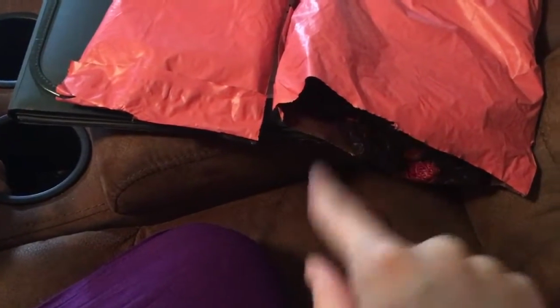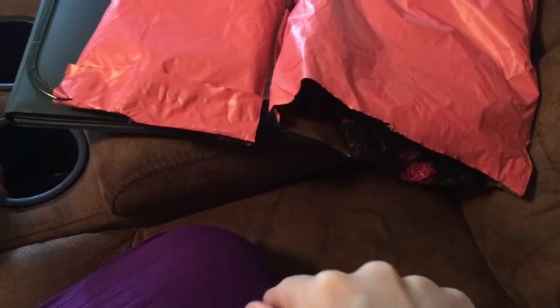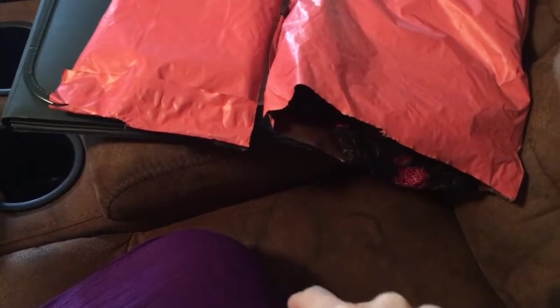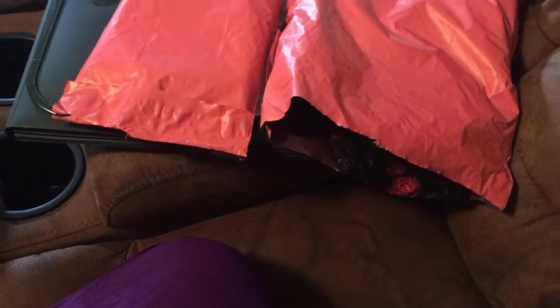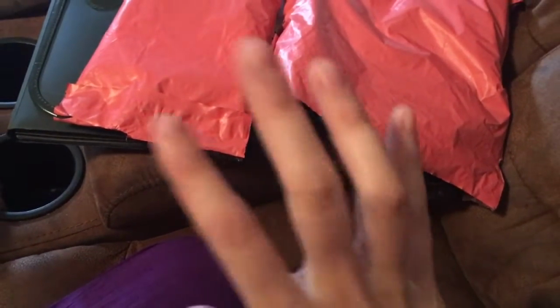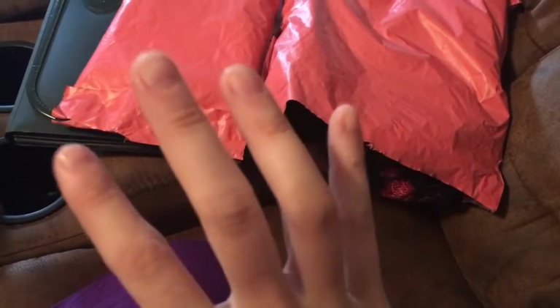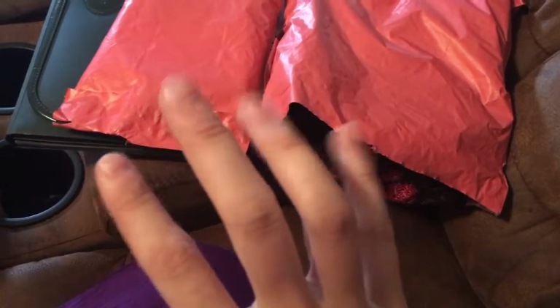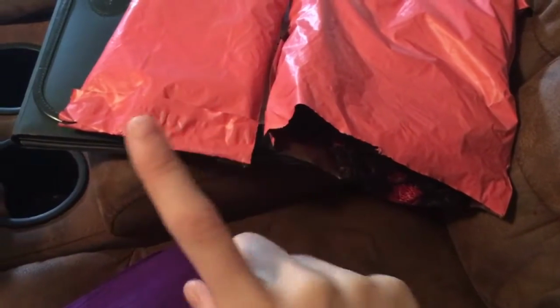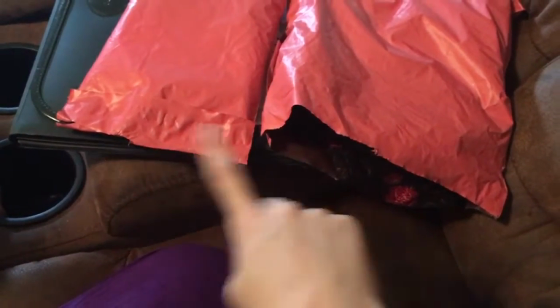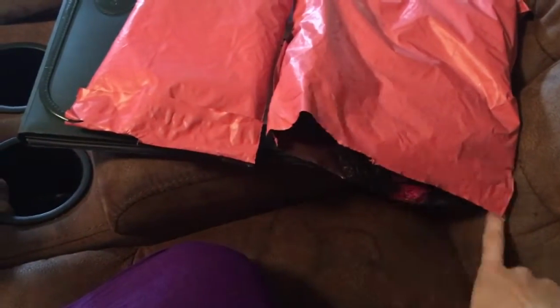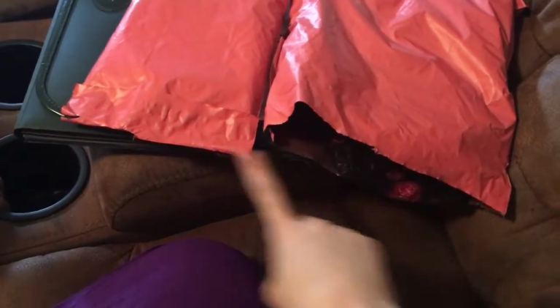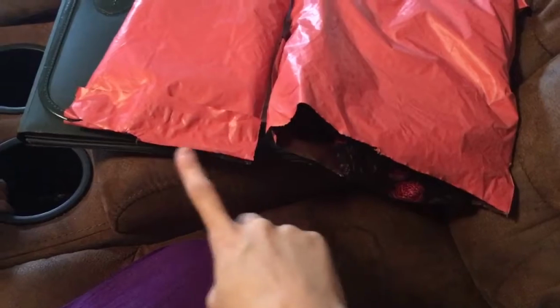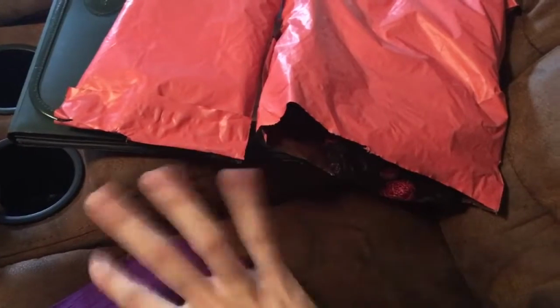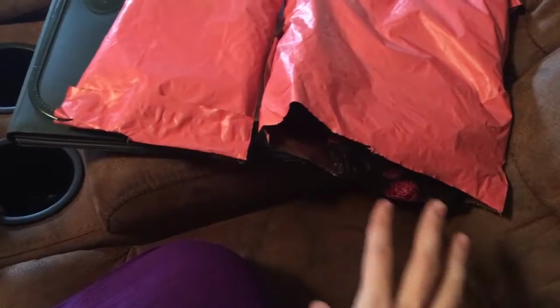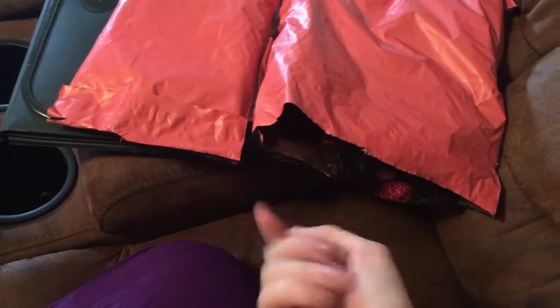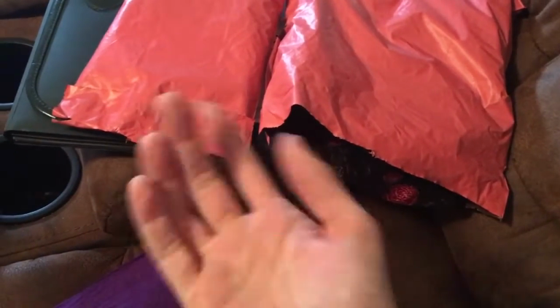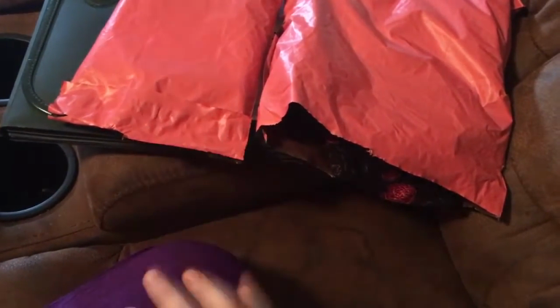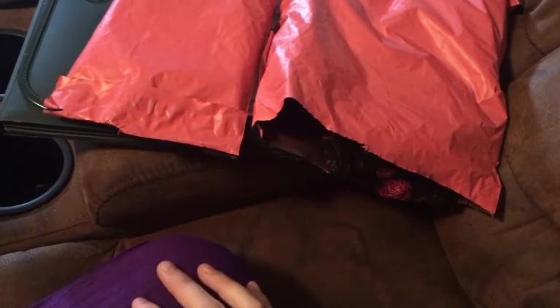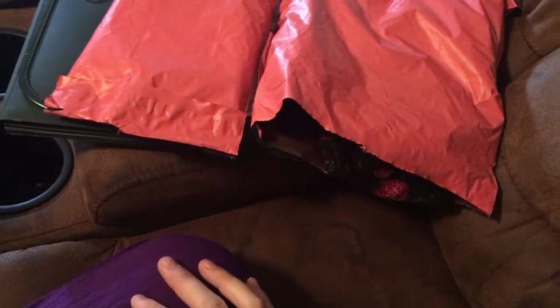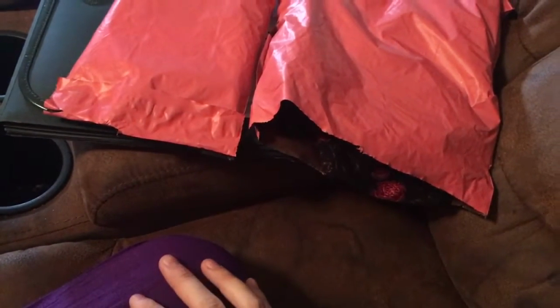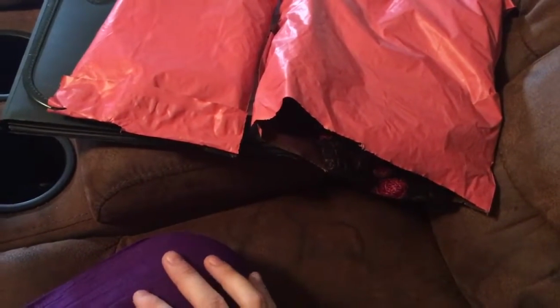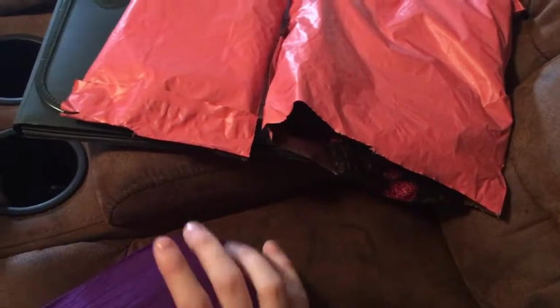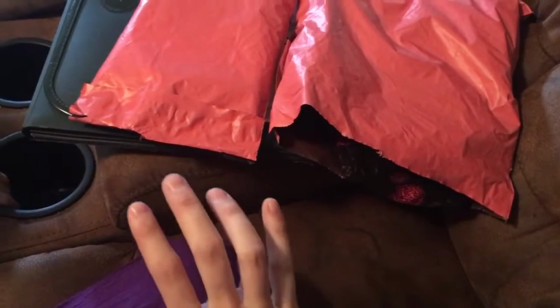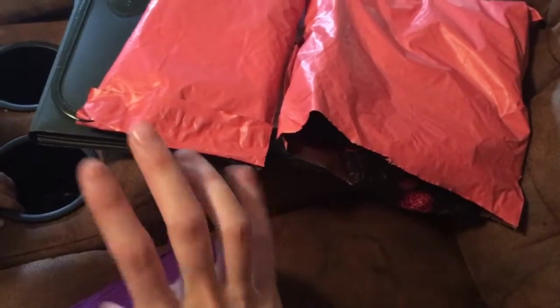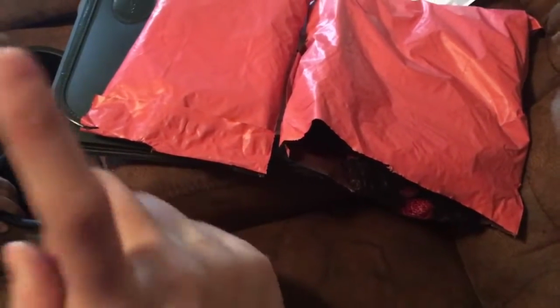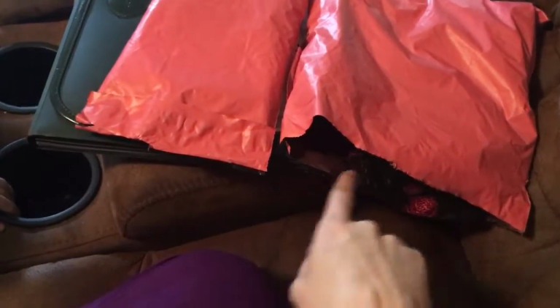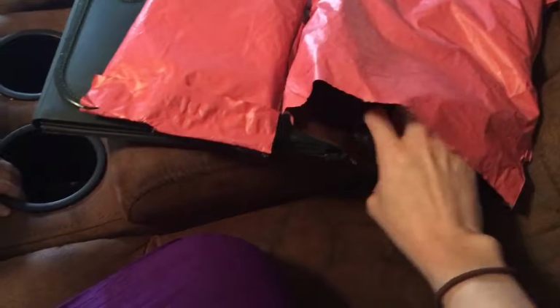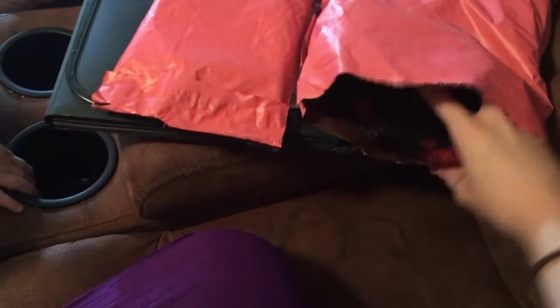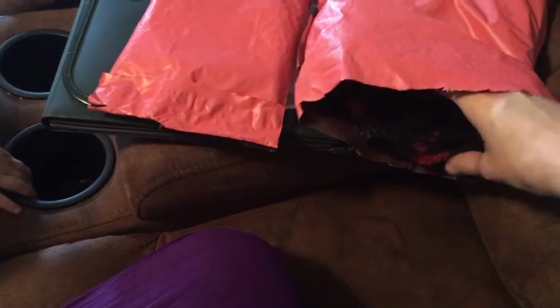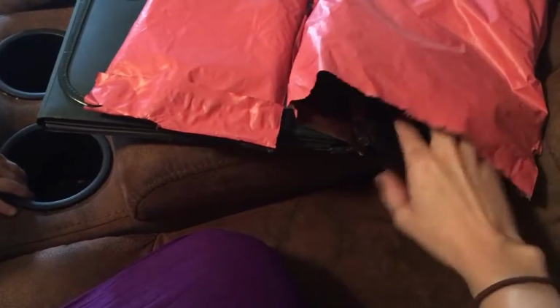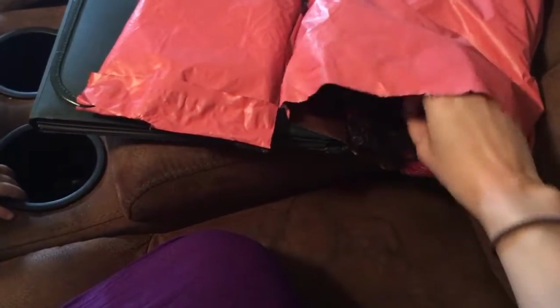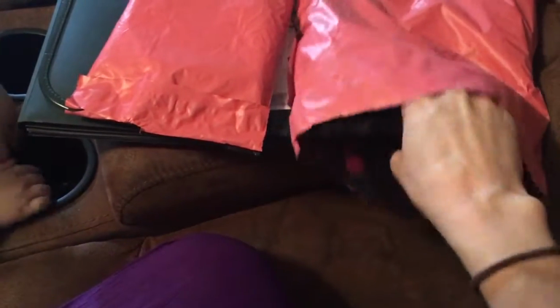The shipping was really fast and I have cut it open. I do know what they look like, so I'm gonna pull them out and show you guys and then I'll try them on.